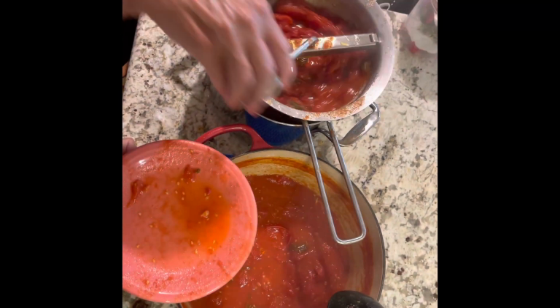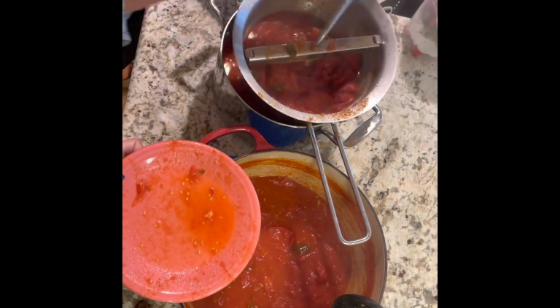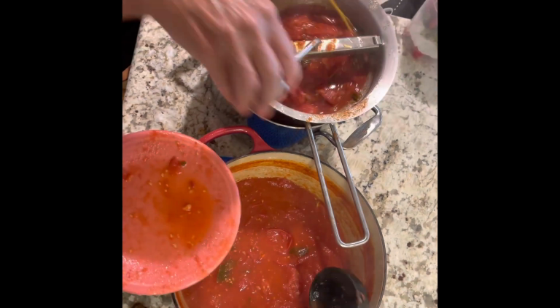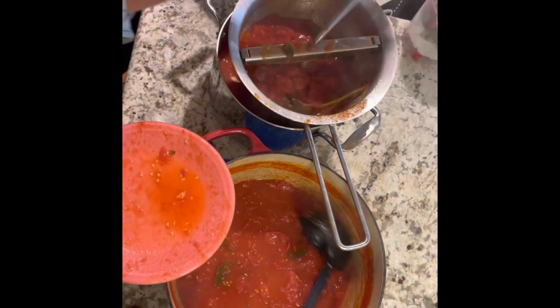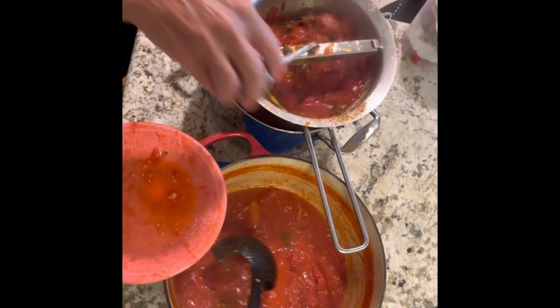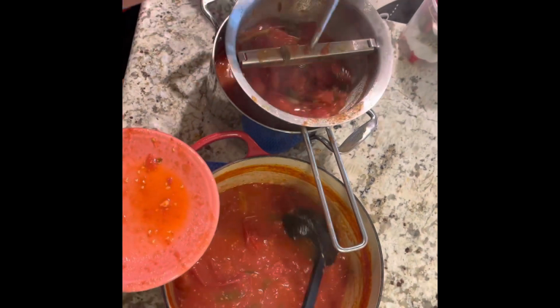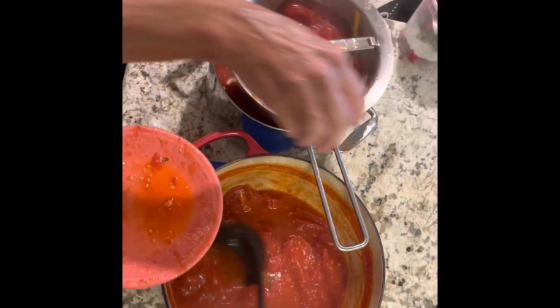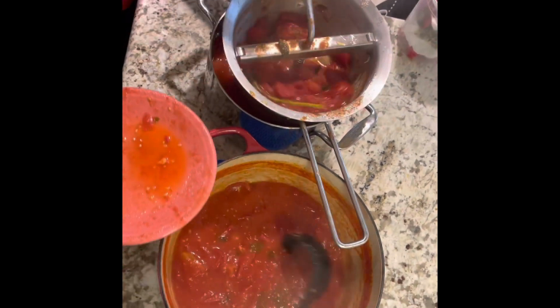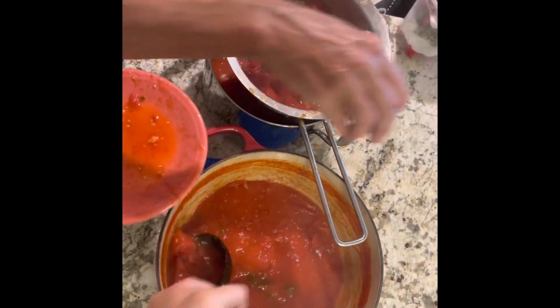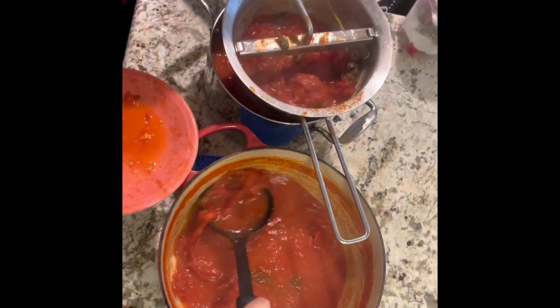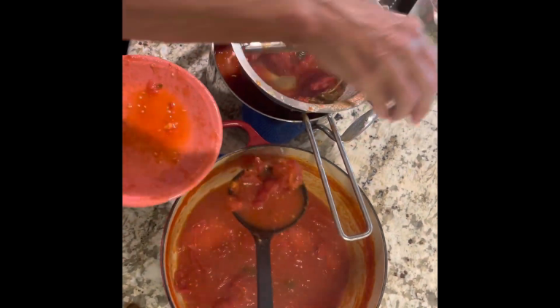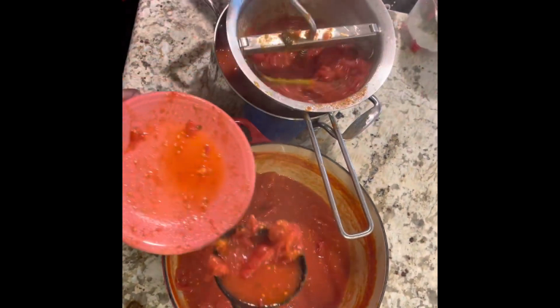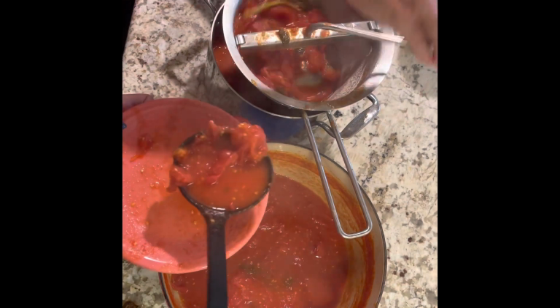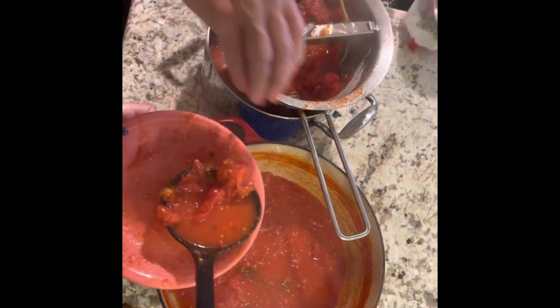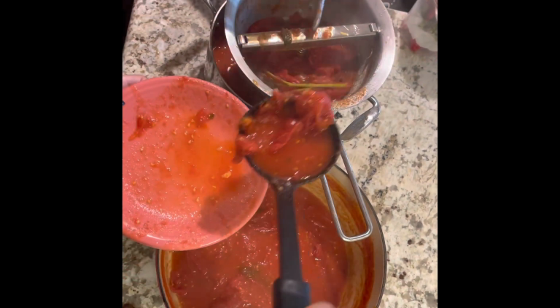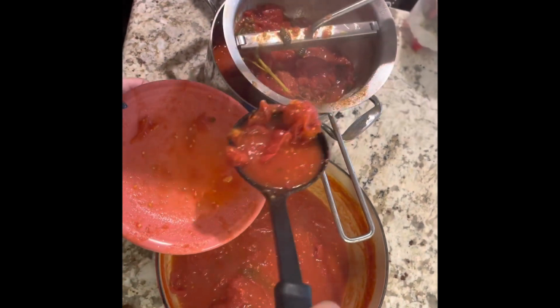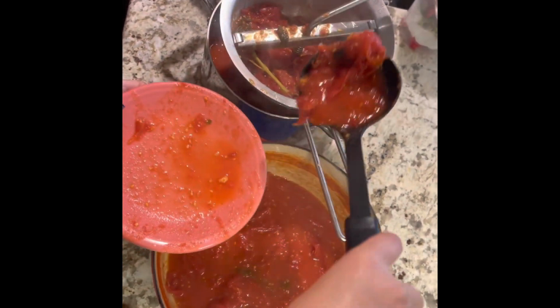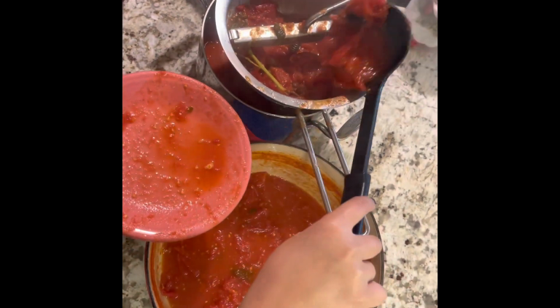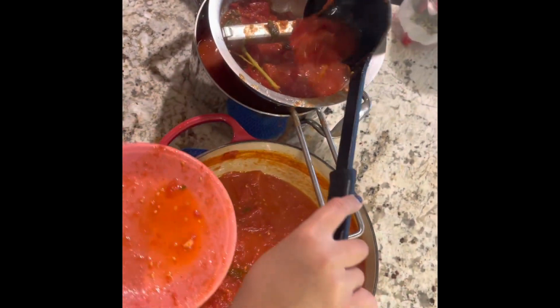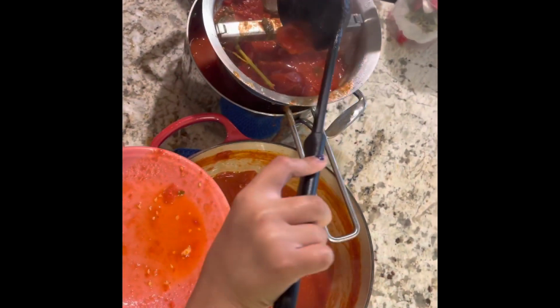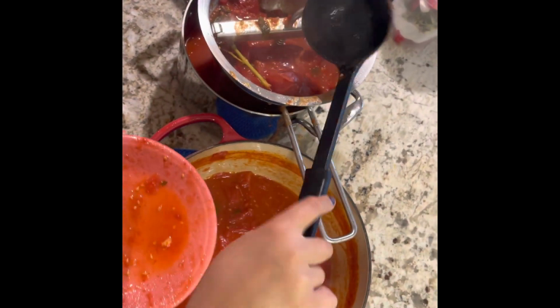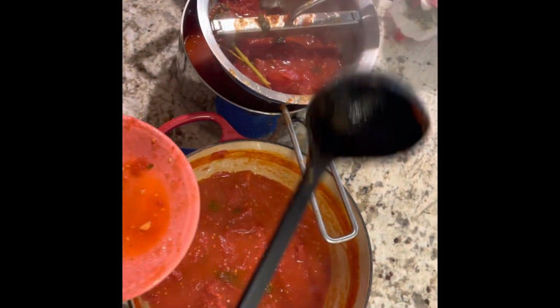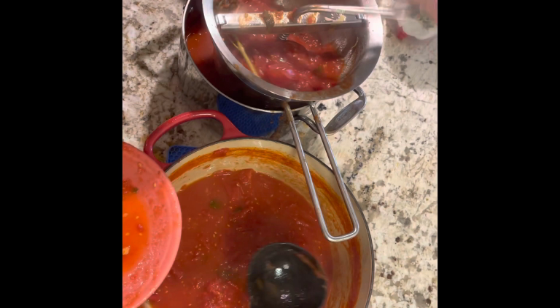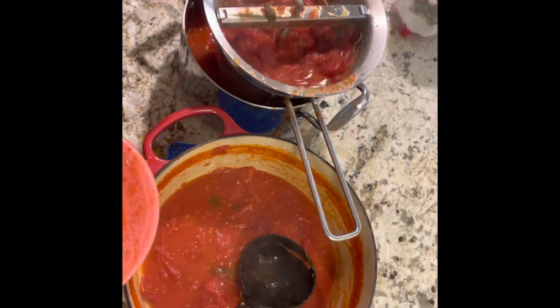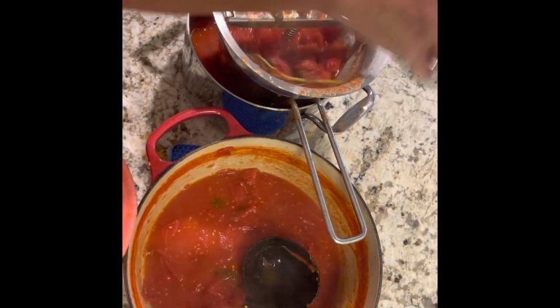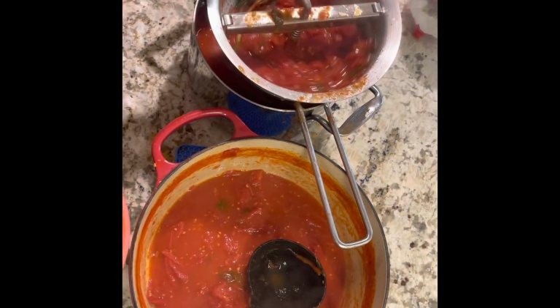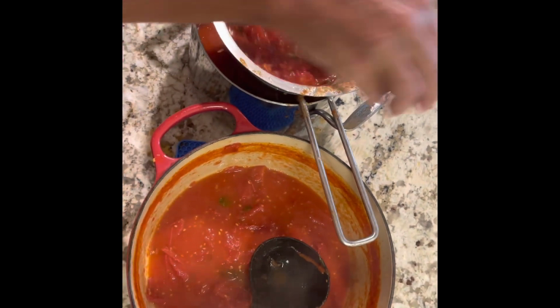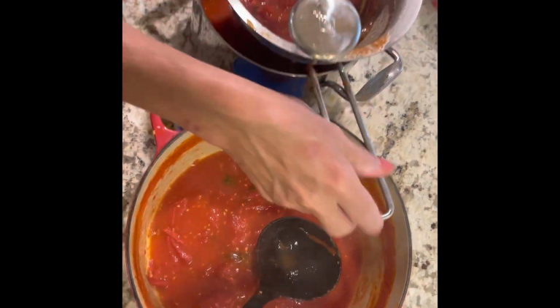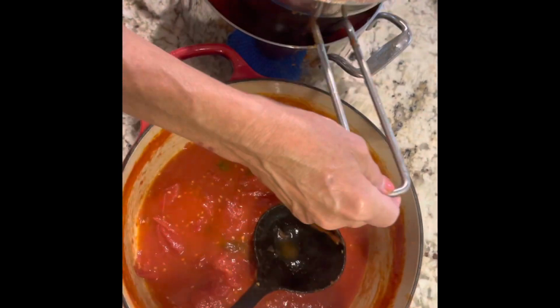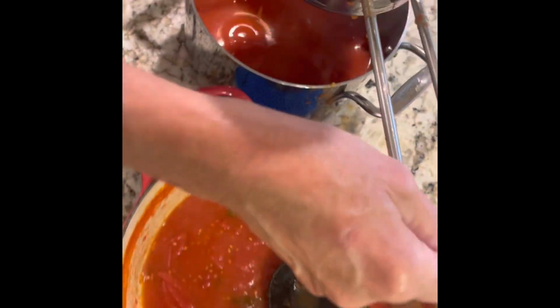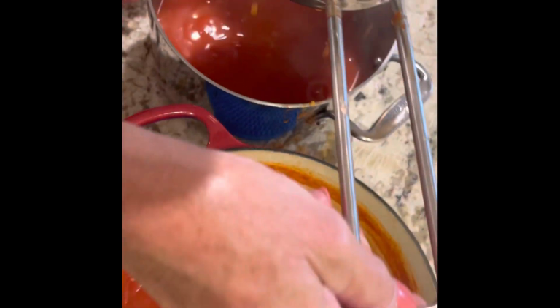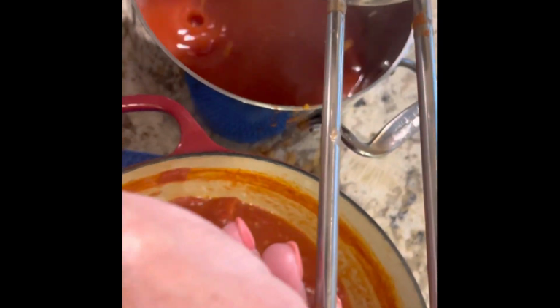After the tomatoes have cooked down for a while — Kate helped me cut them — now we're putting them through the food mill. Mimi, do you want to lift up our gorgeous masterpiece?